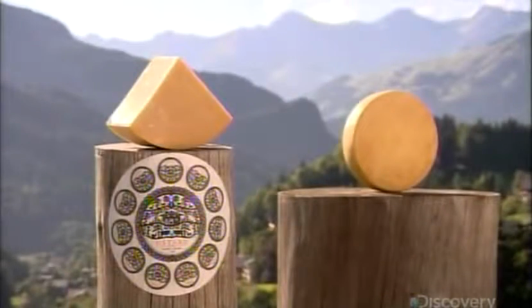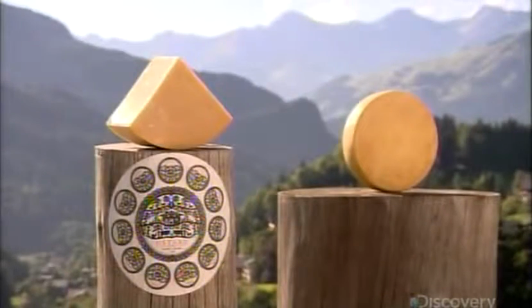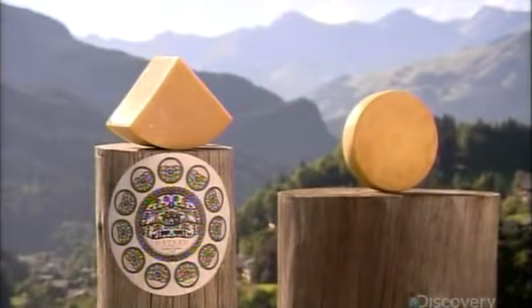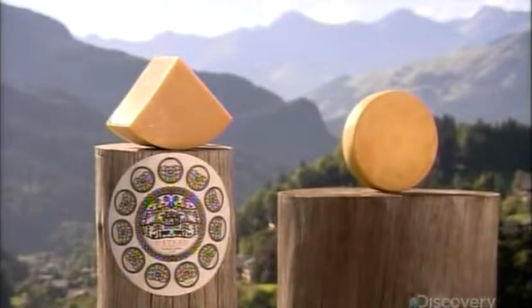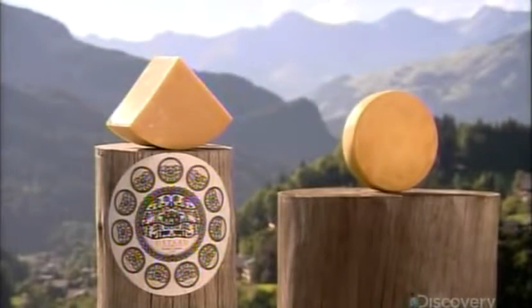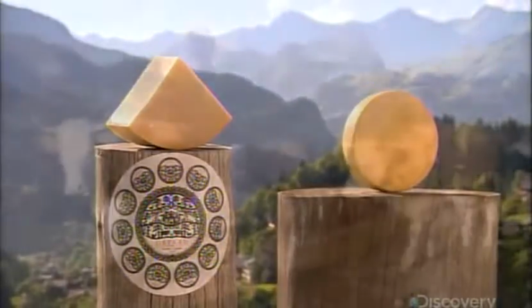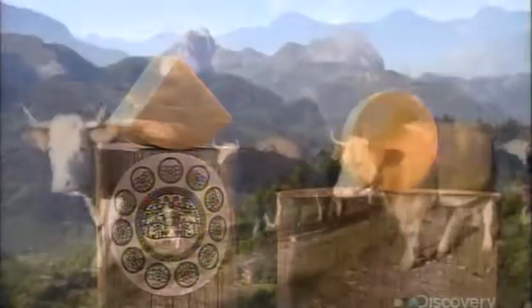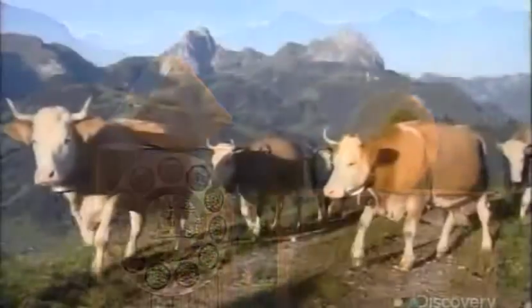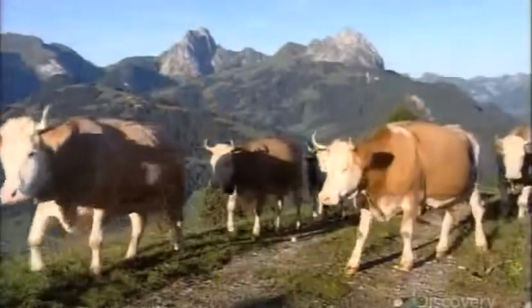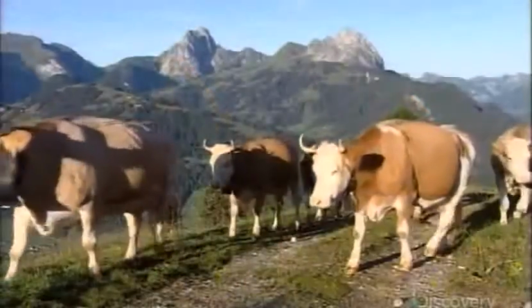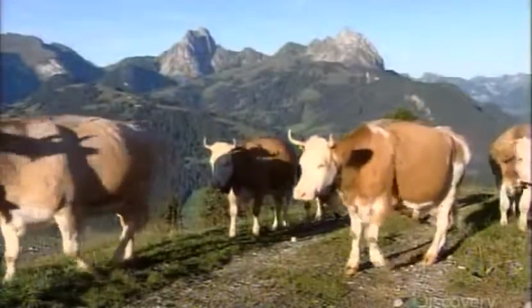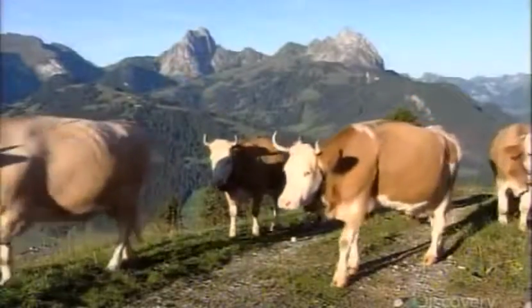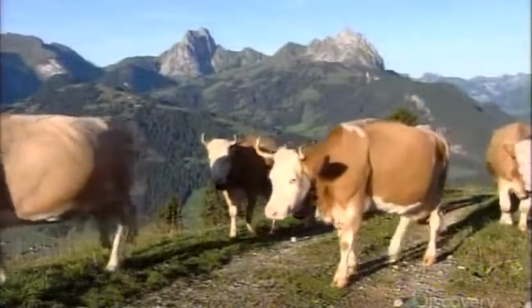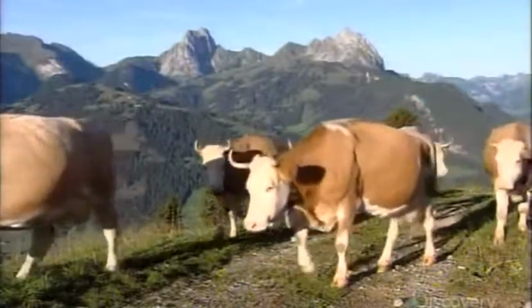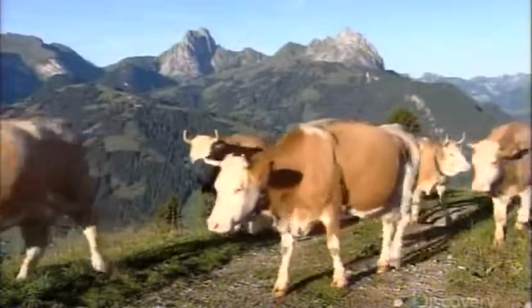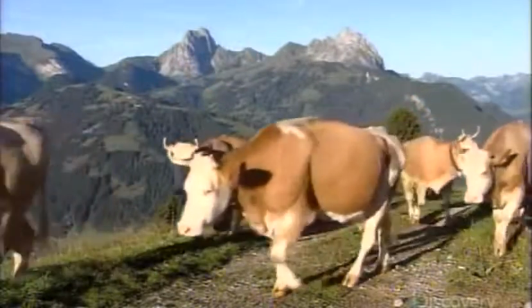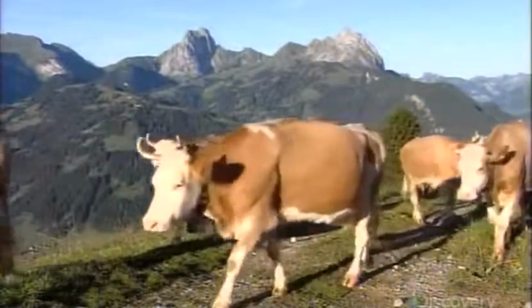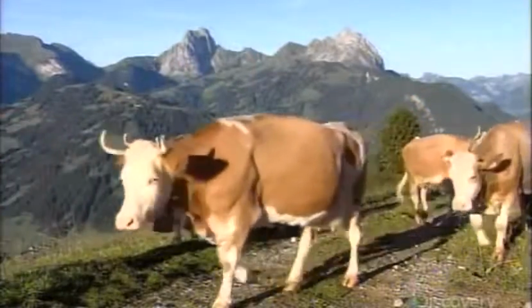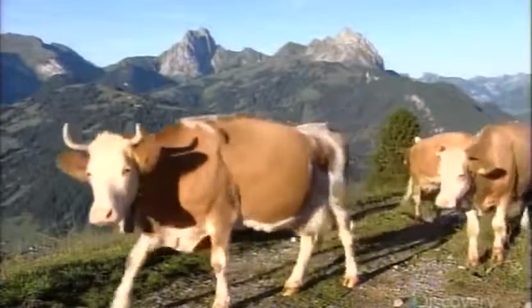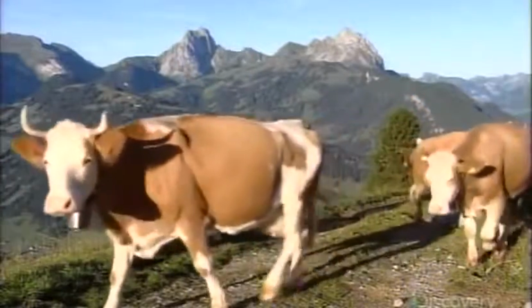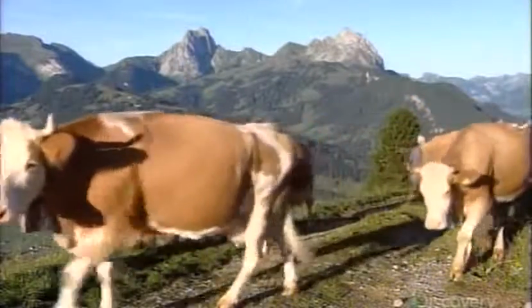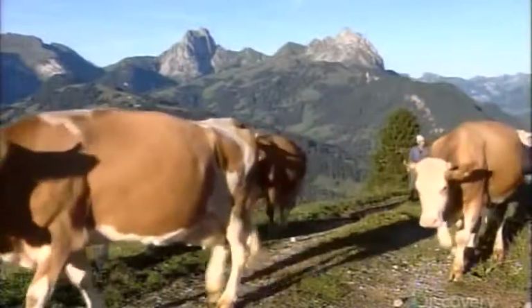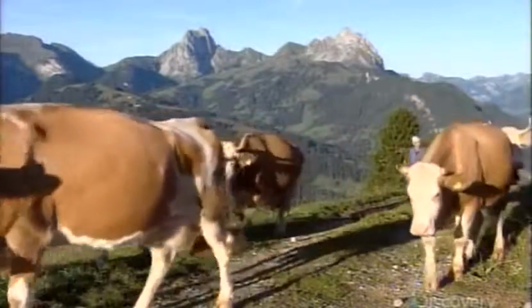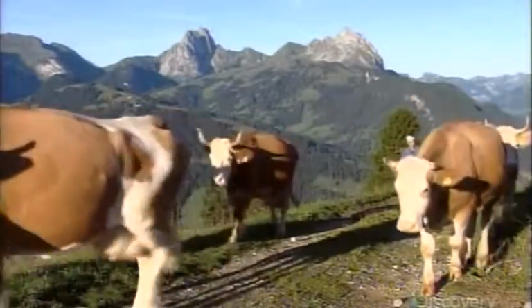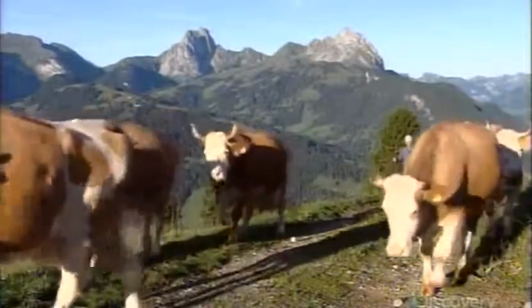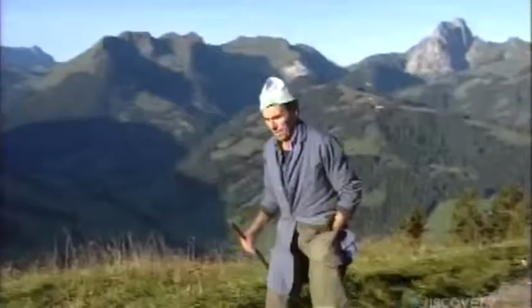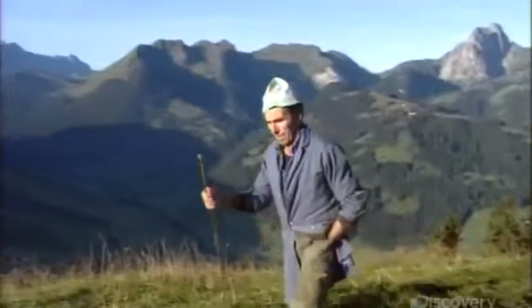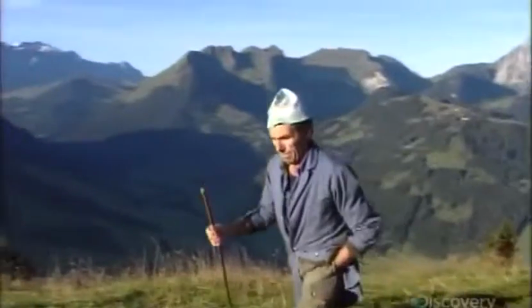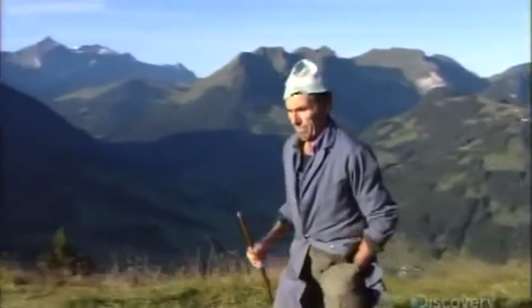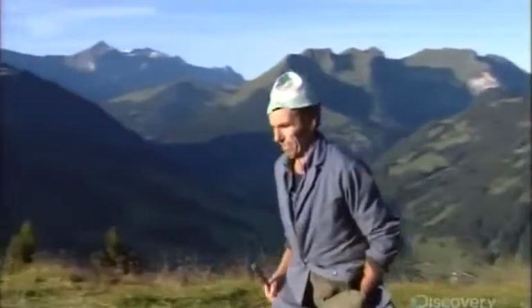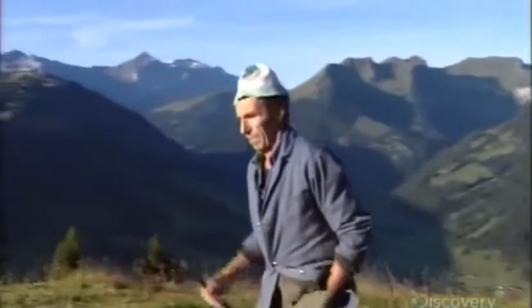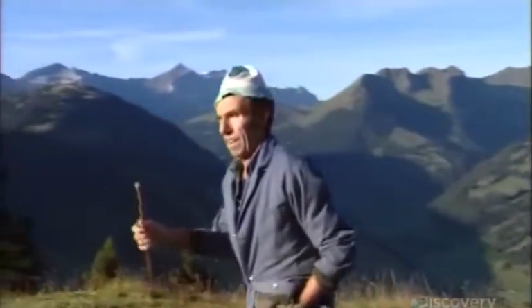Fromage d'alpage is produced by cheesemakers who bring their cows high into the Alps for five months to this region of Gstaad, Switzerland.